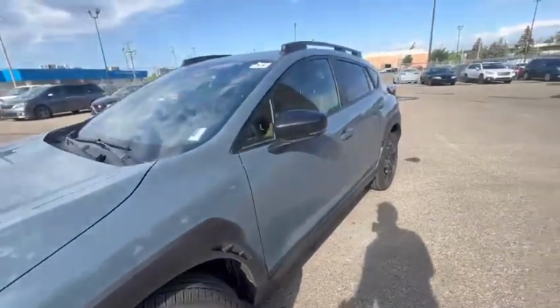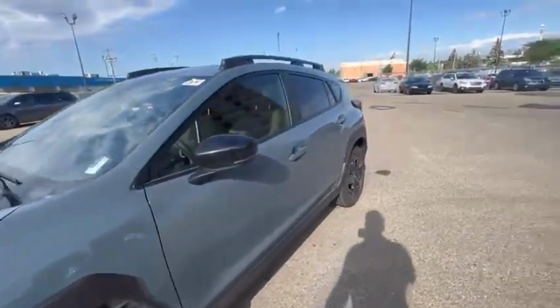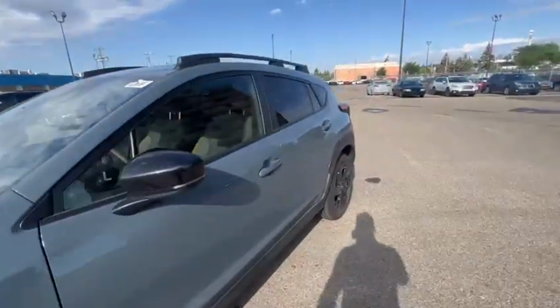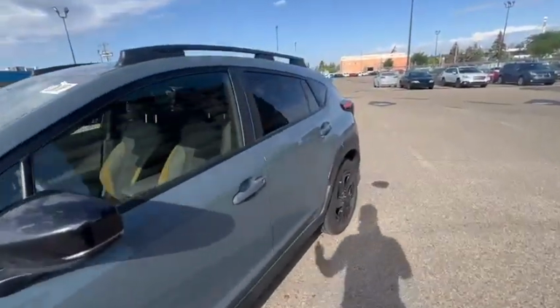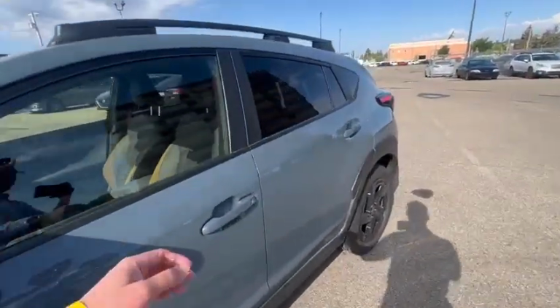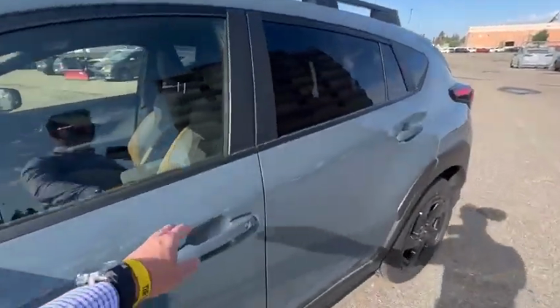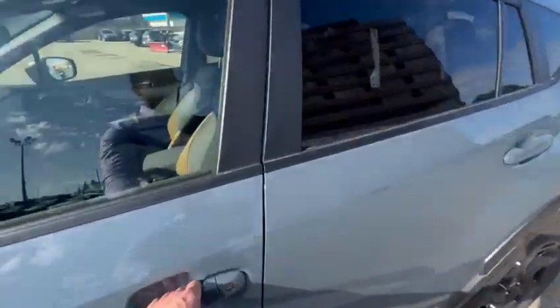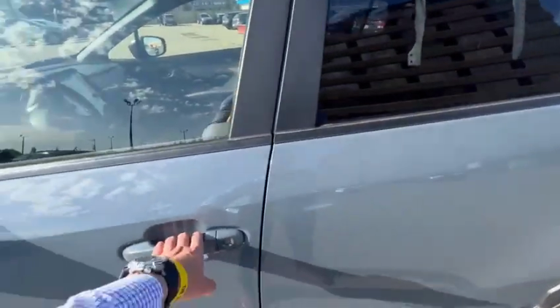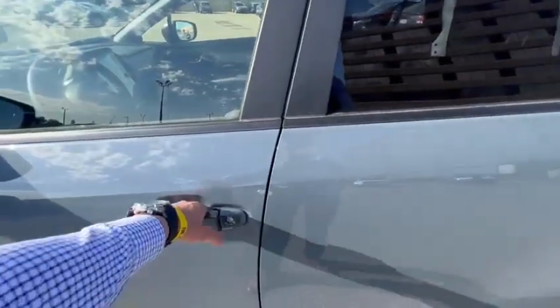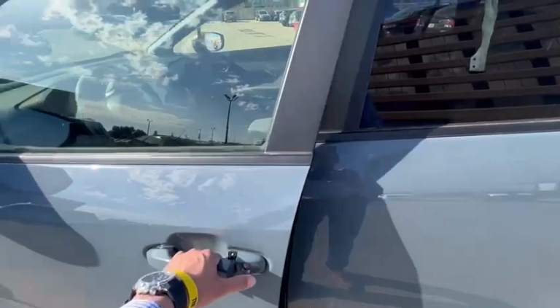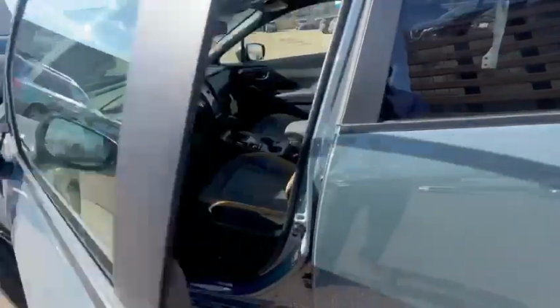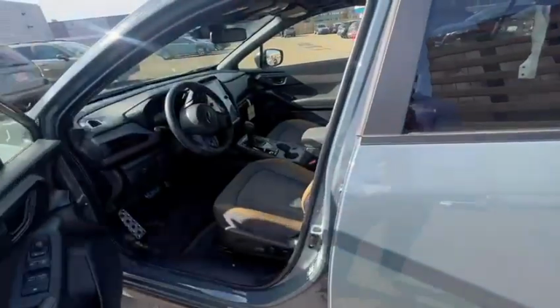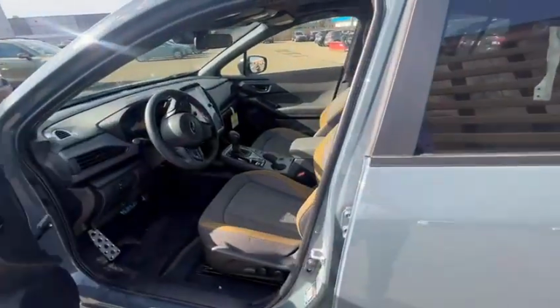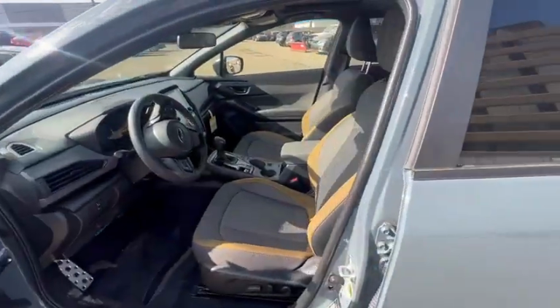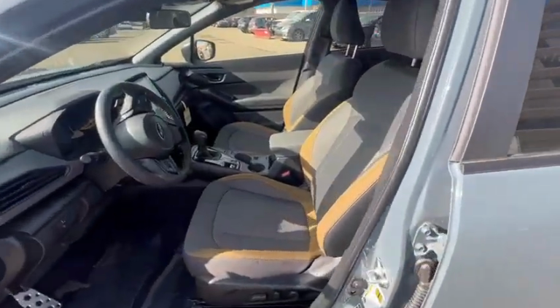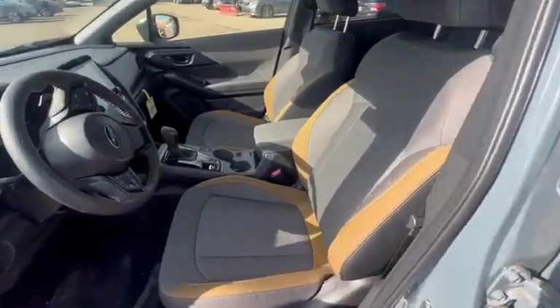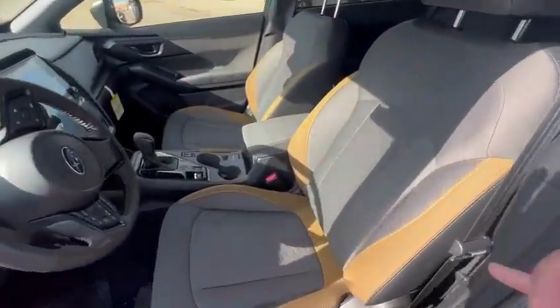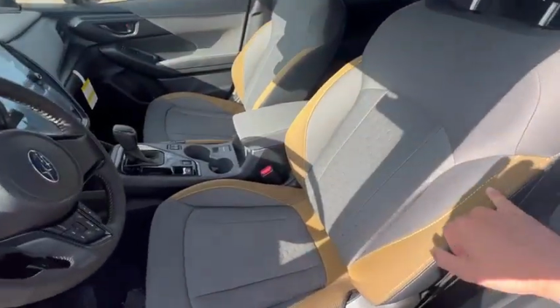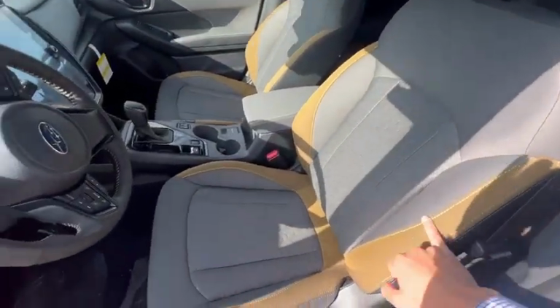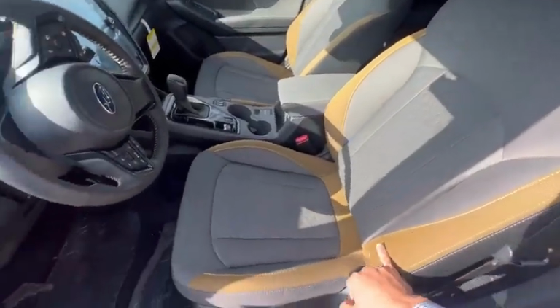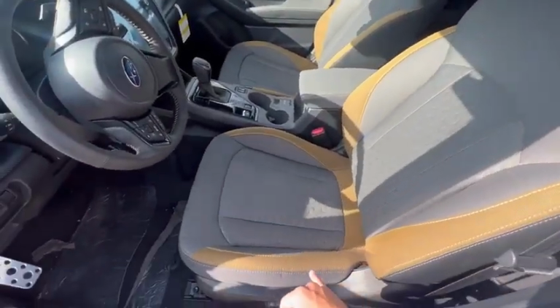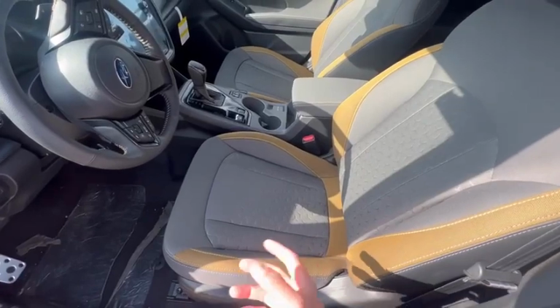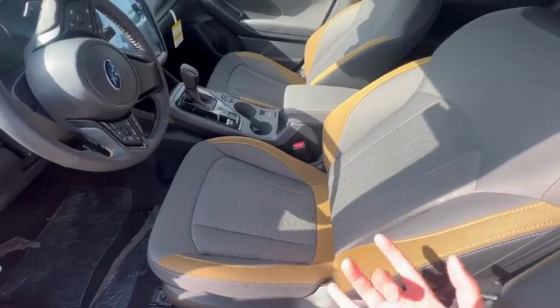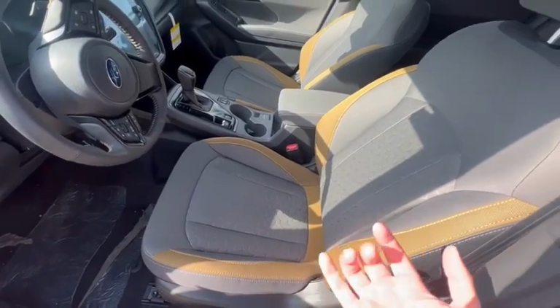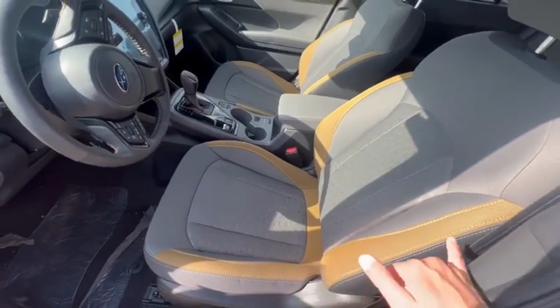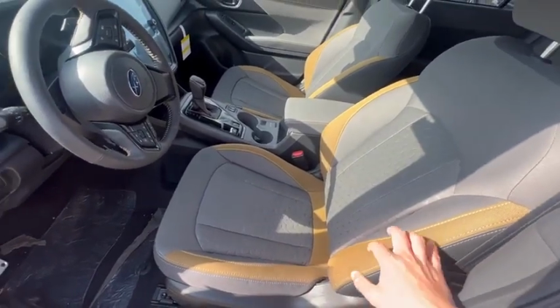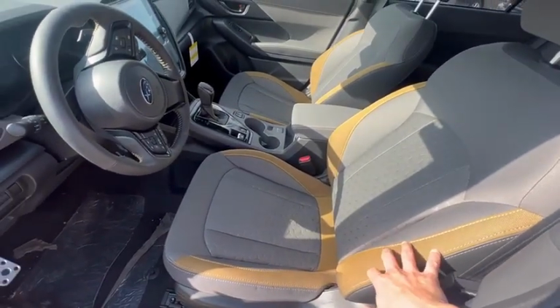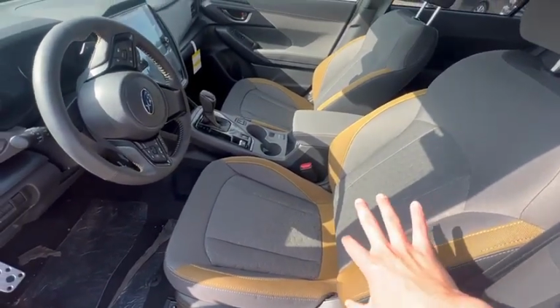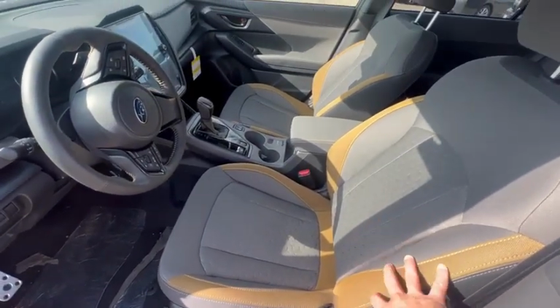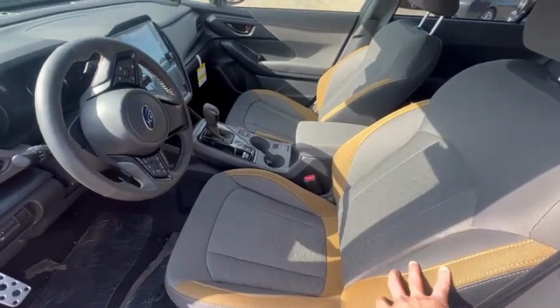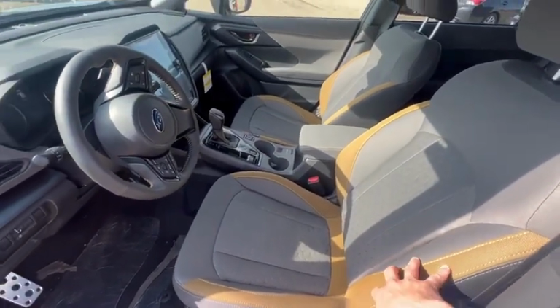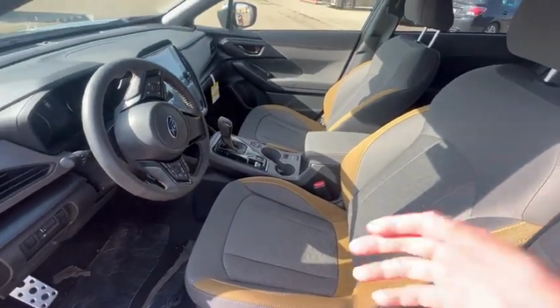If I can give you a quick walk around — the vehicle does have keyless entry. This copper, yellowish color accent is also specific to the Onyx package.